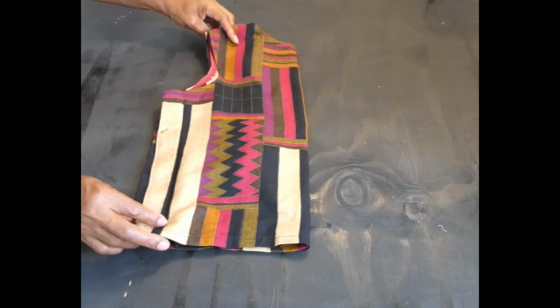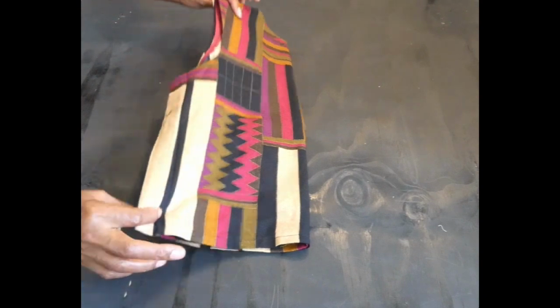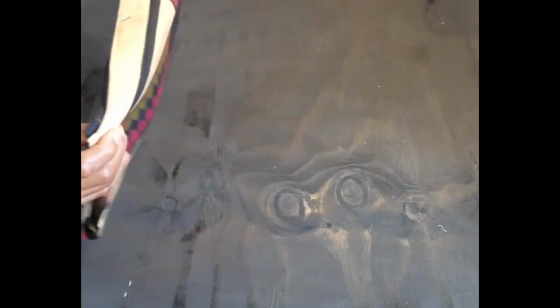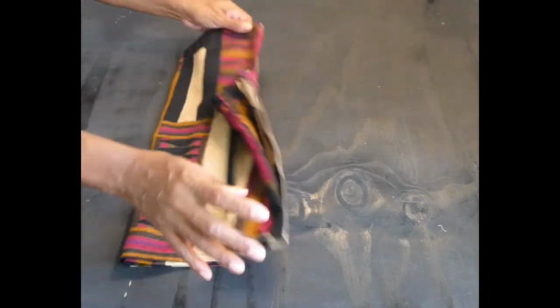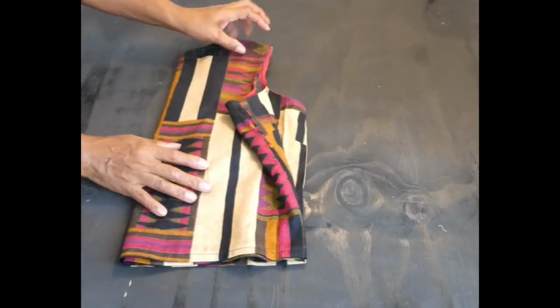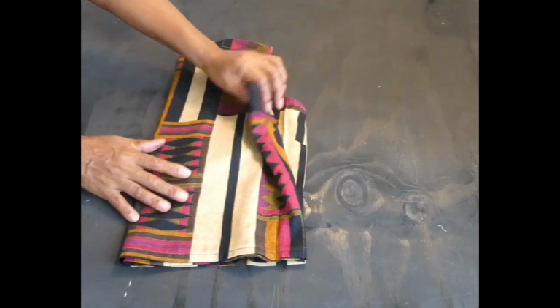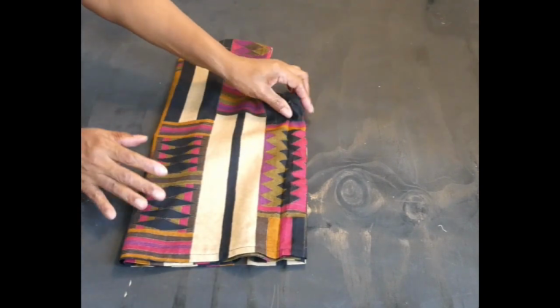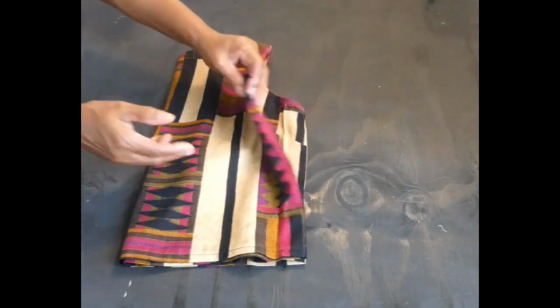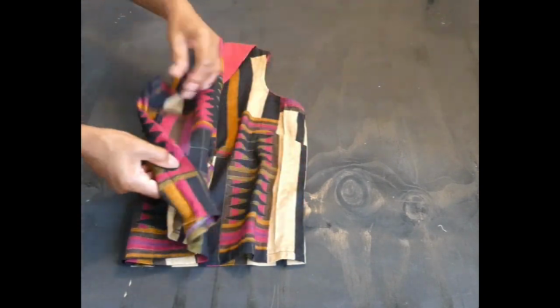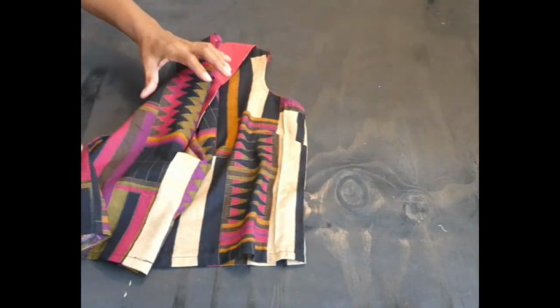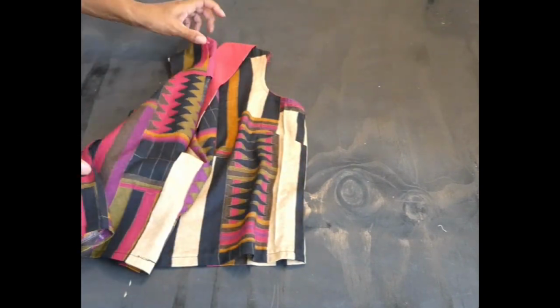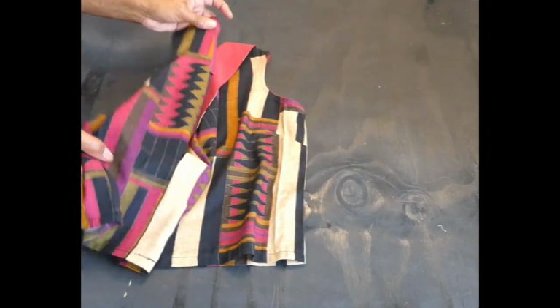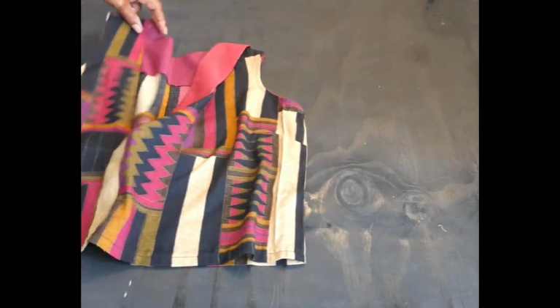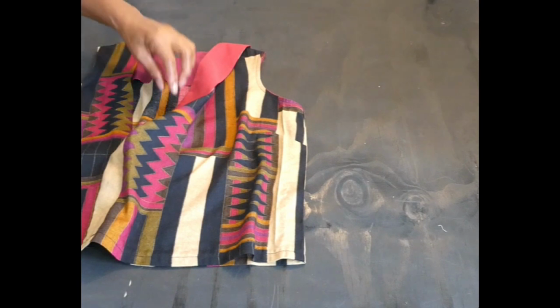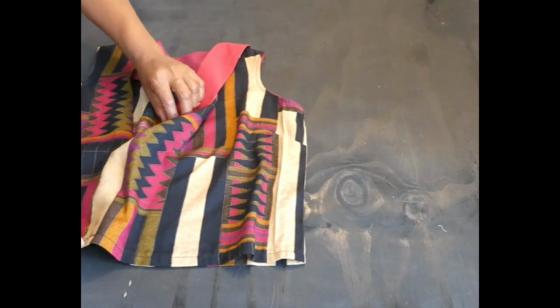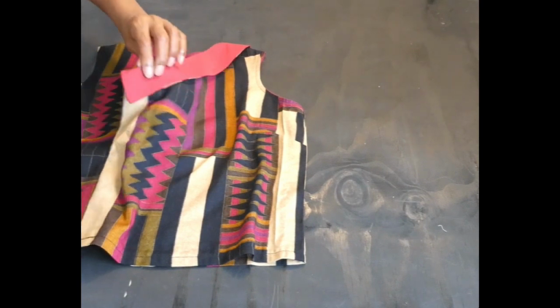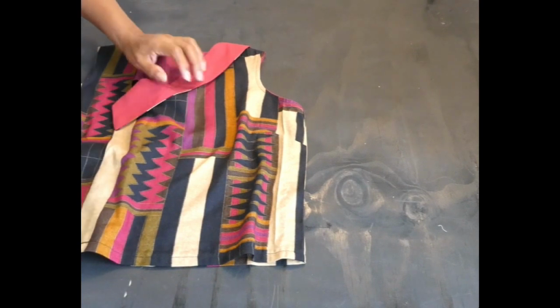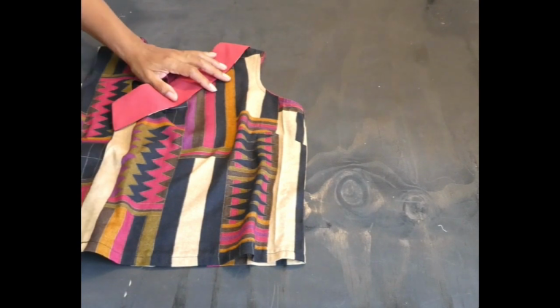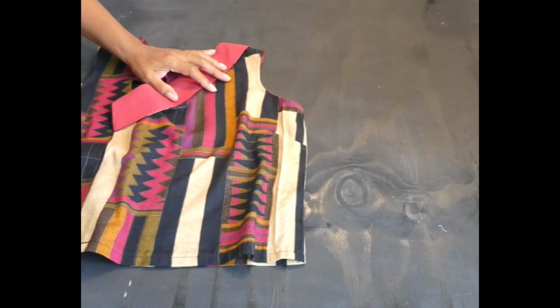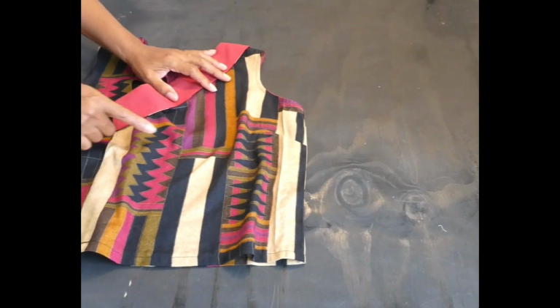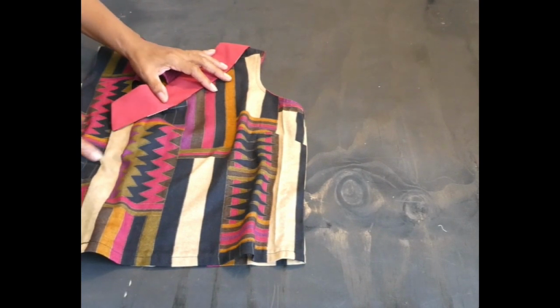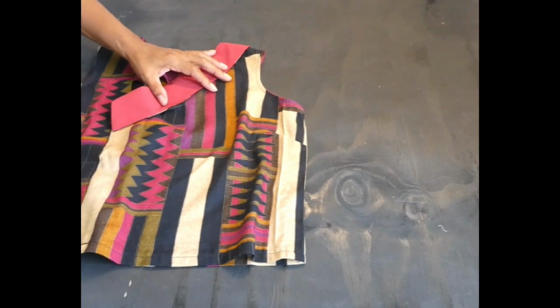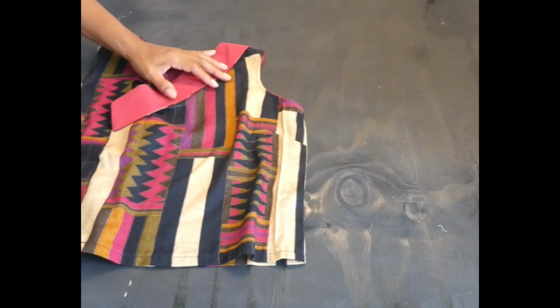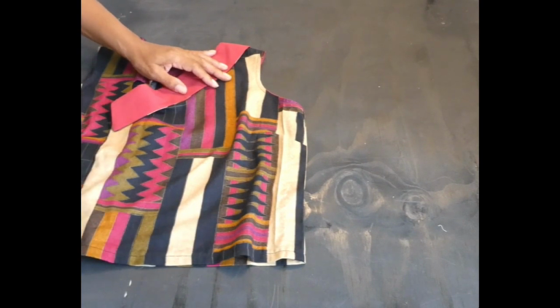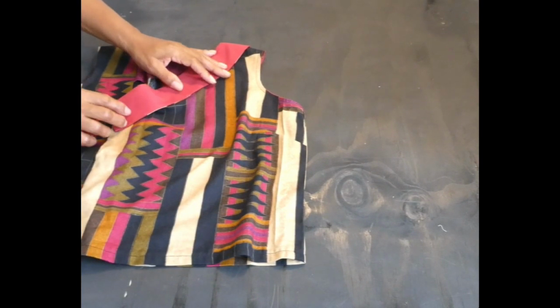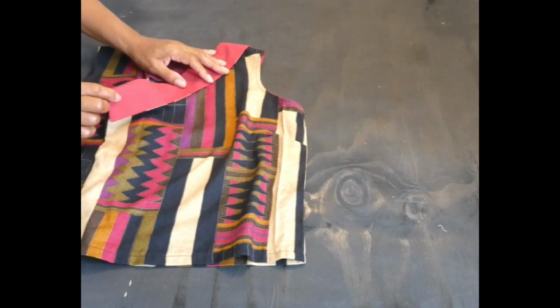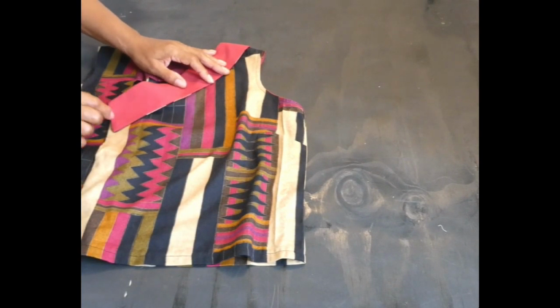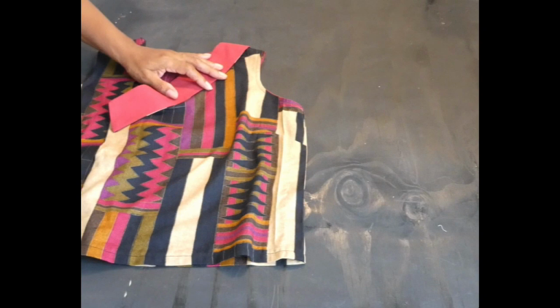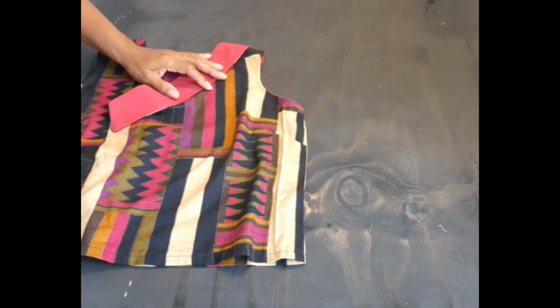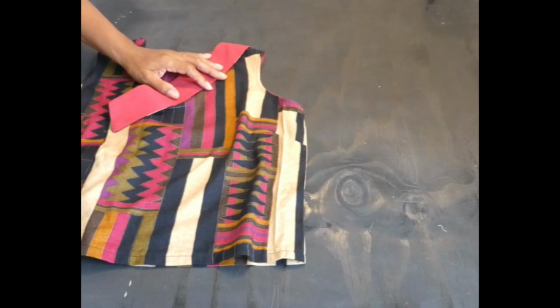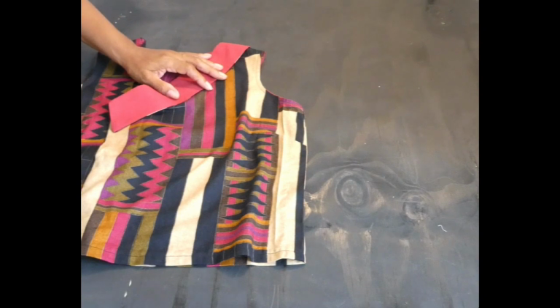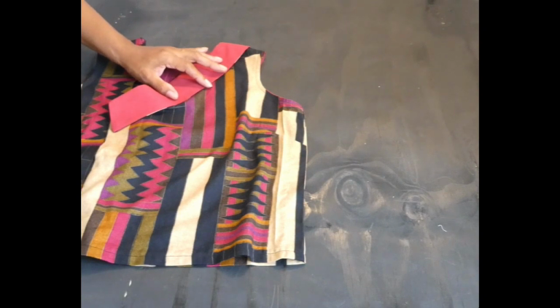This is the front and the strap. So, this is what it looks like.